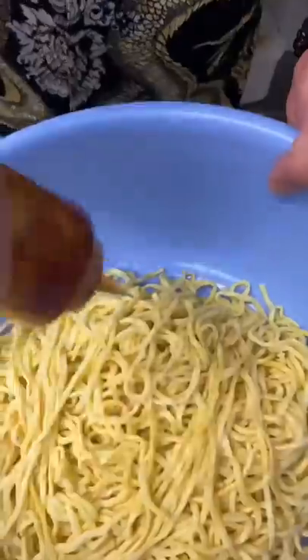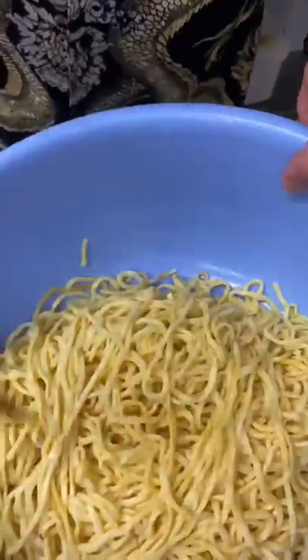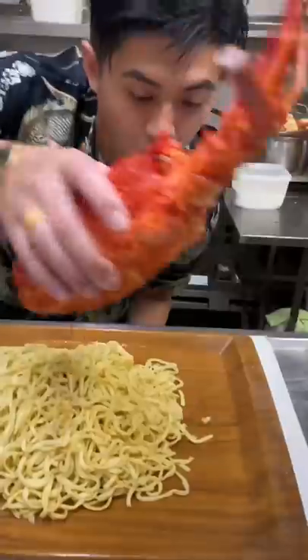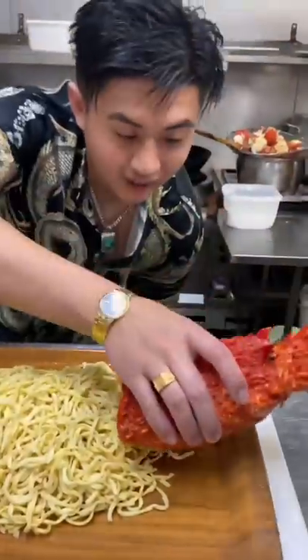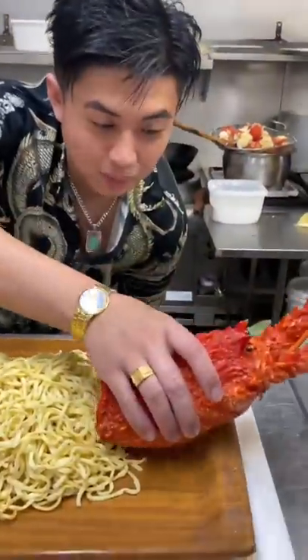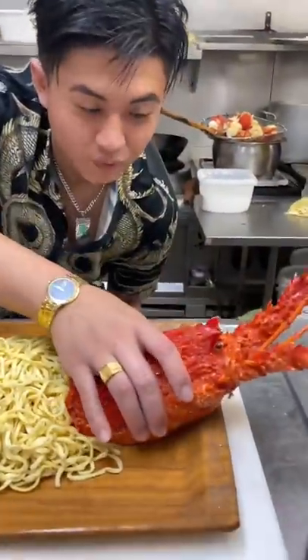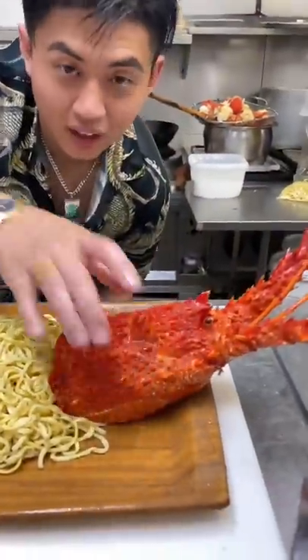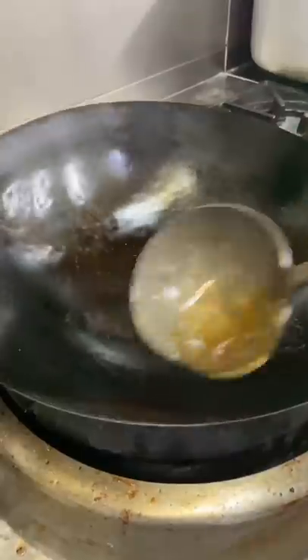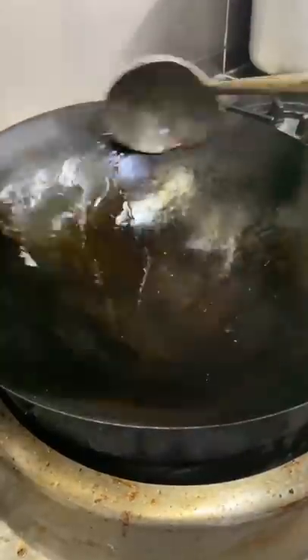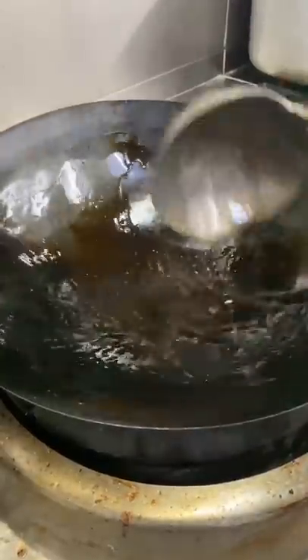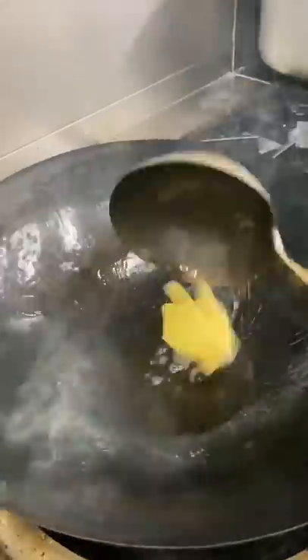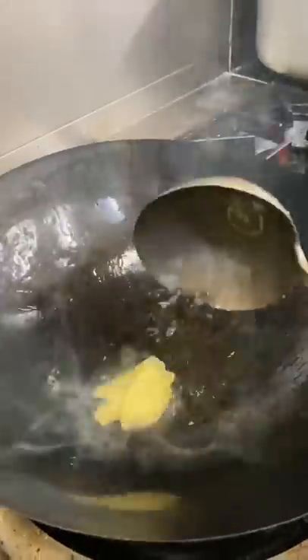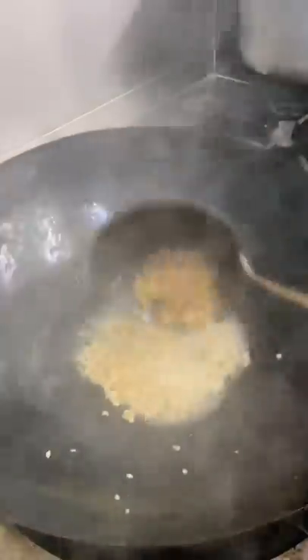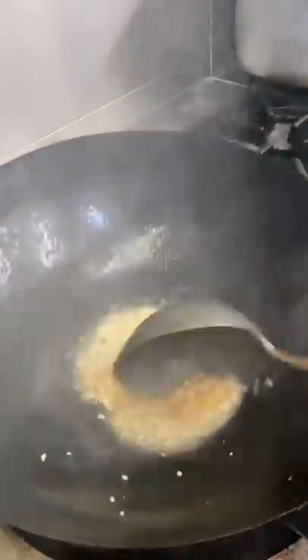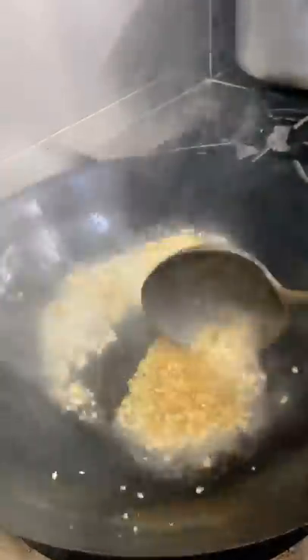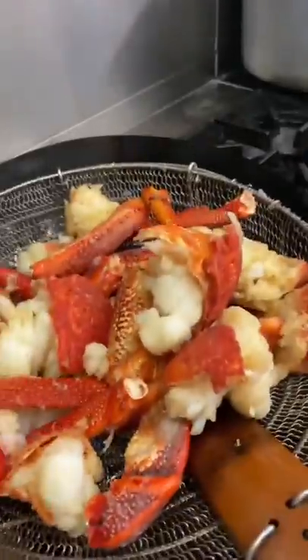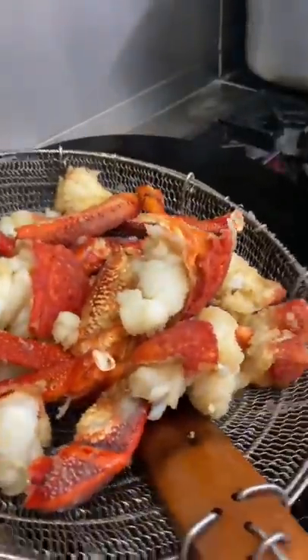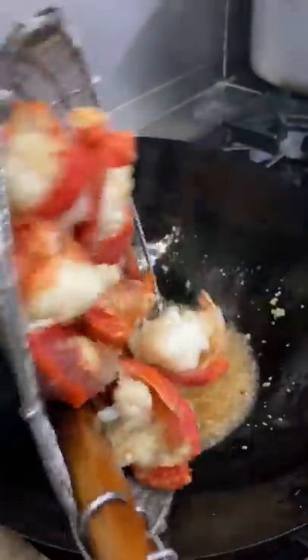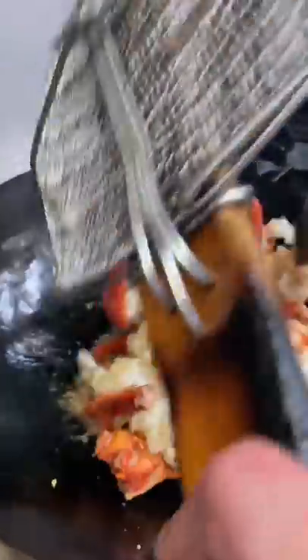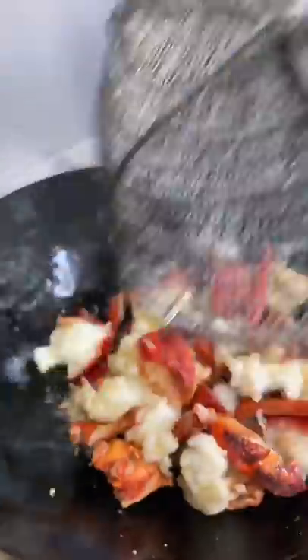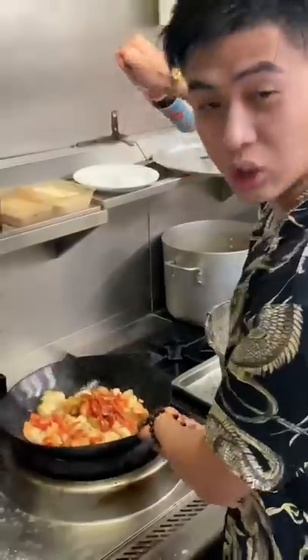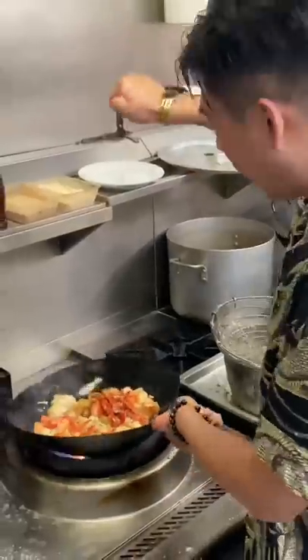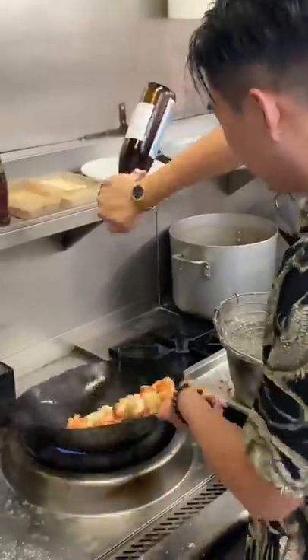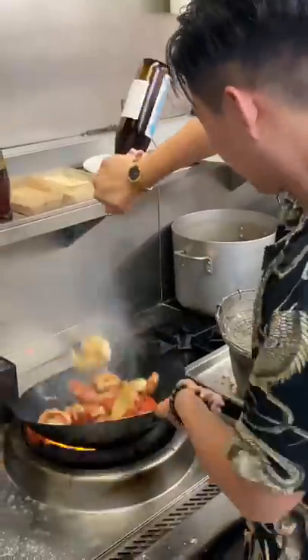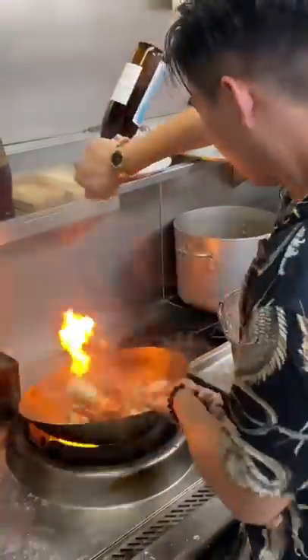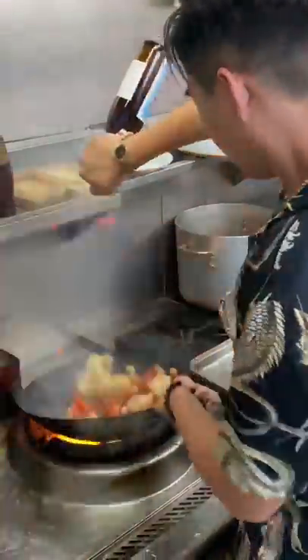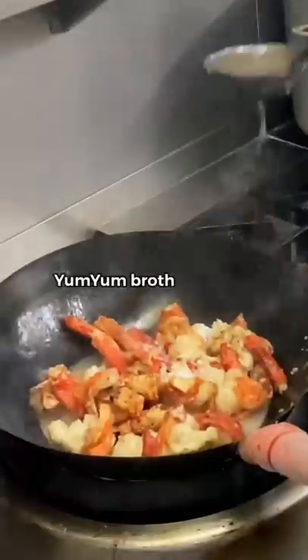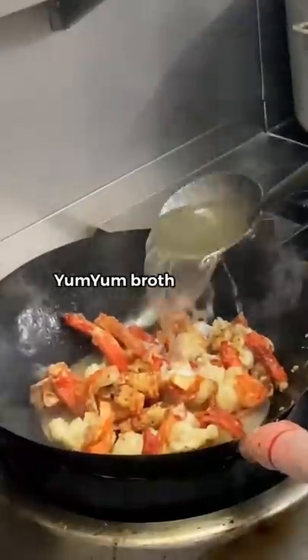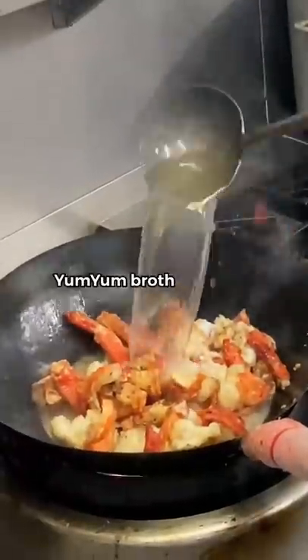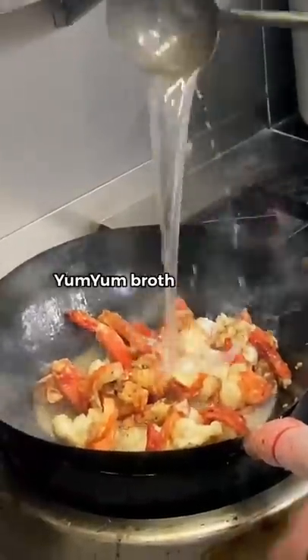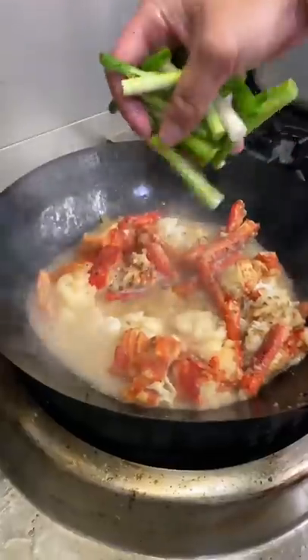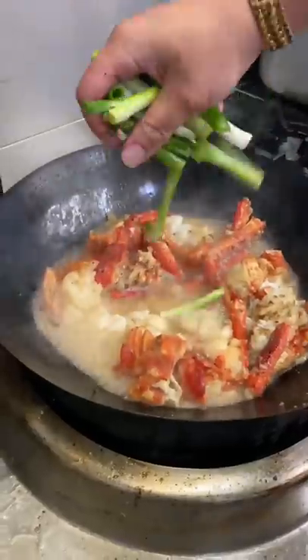Sesame oil. We're going to lay the lobster head in front. Add lobster oil, ginger, garlic. Throw your lobster back in. Add Chinese cooking wine and three scoops of Chinese stock.